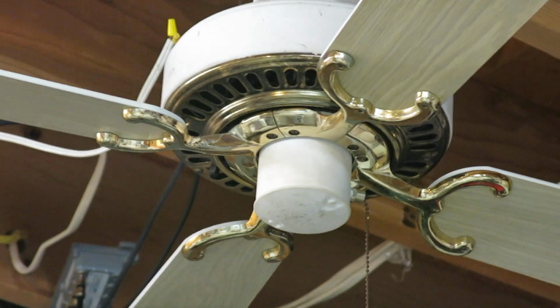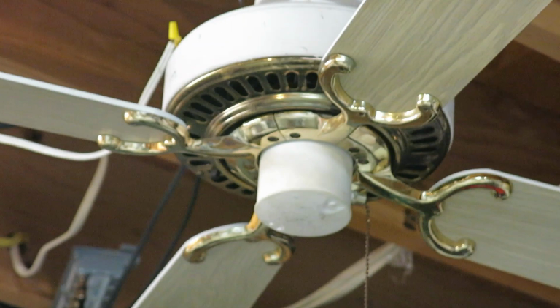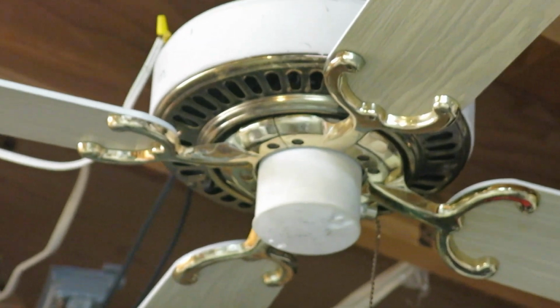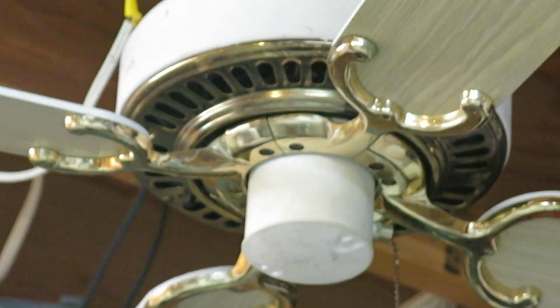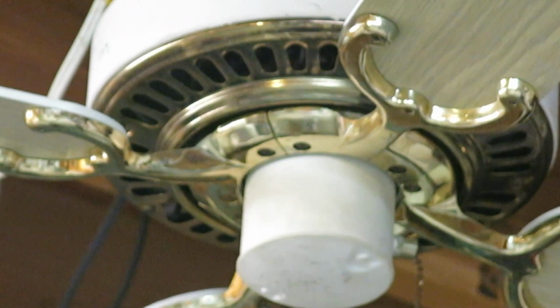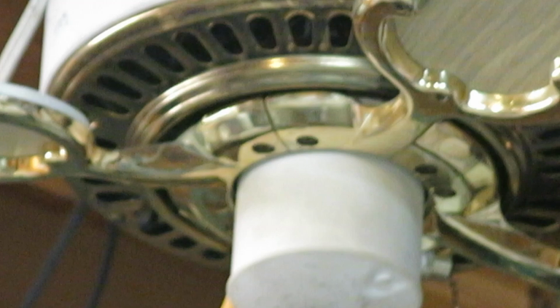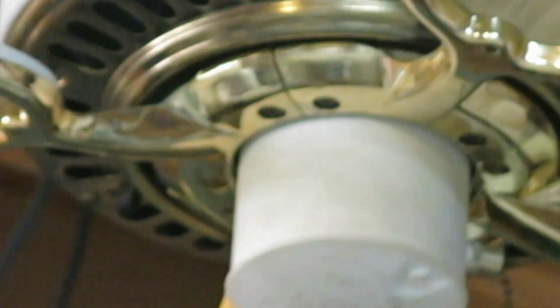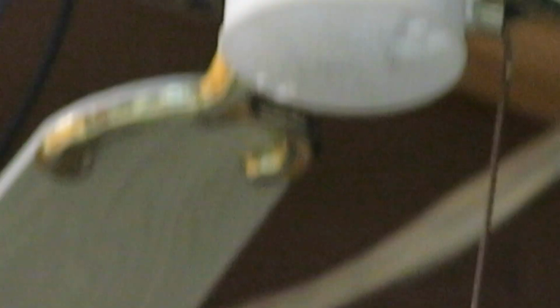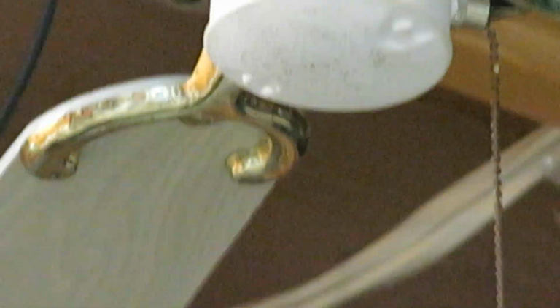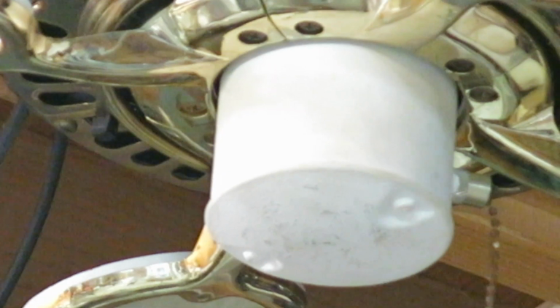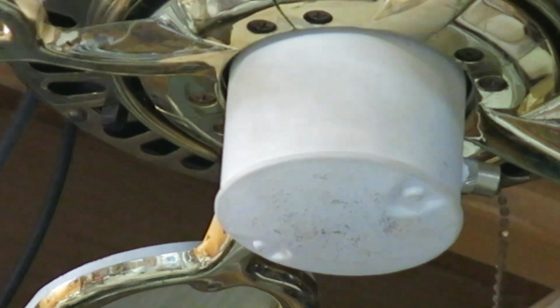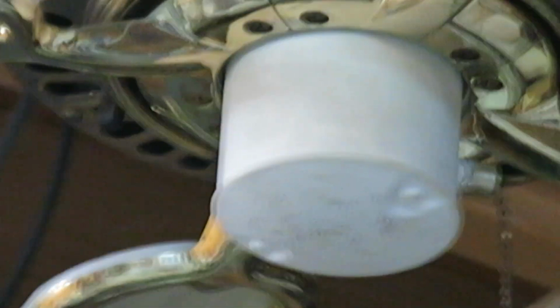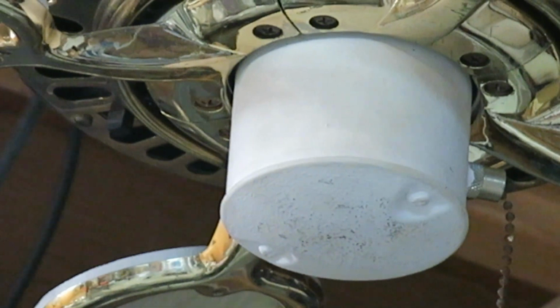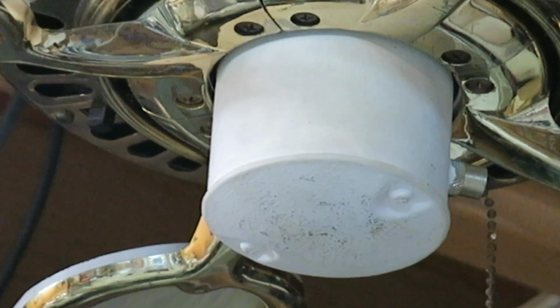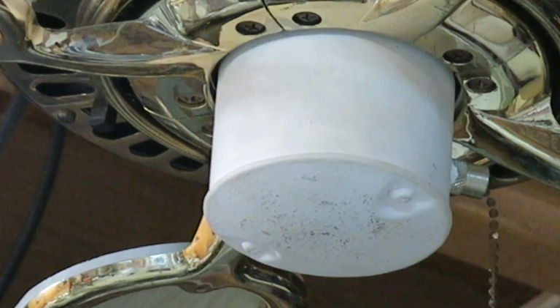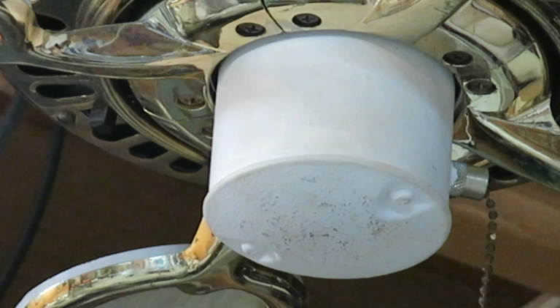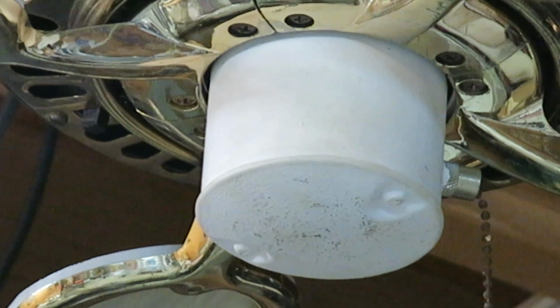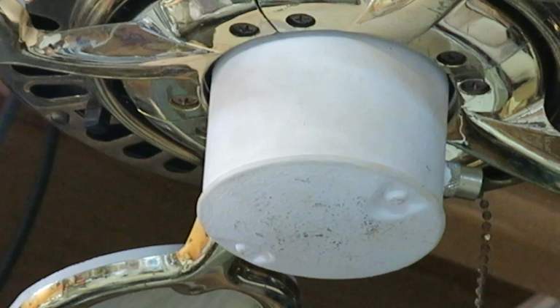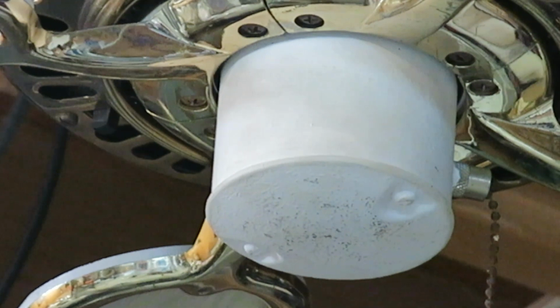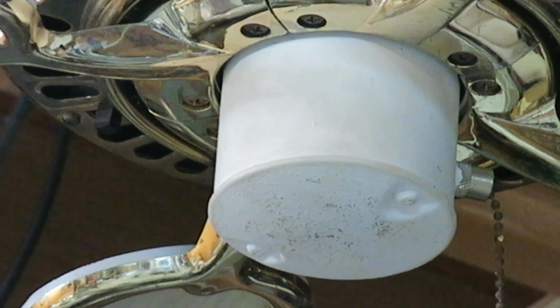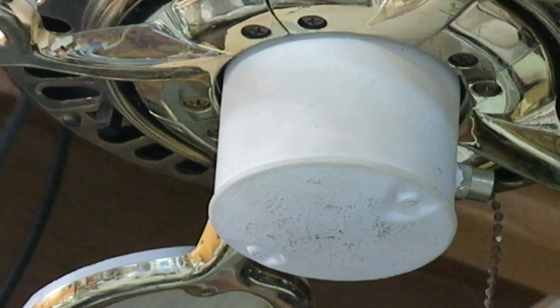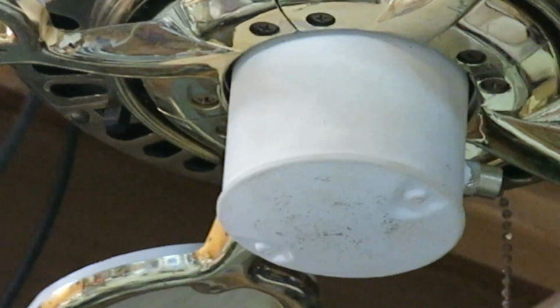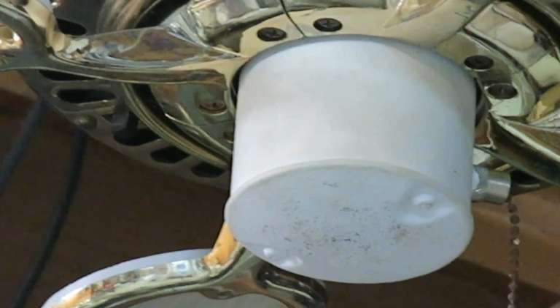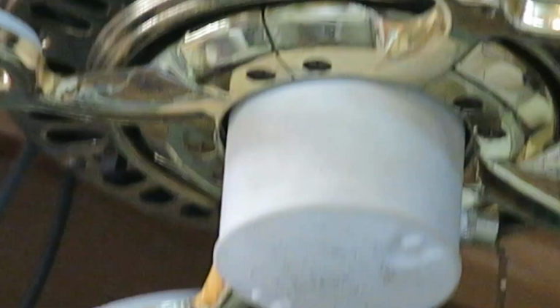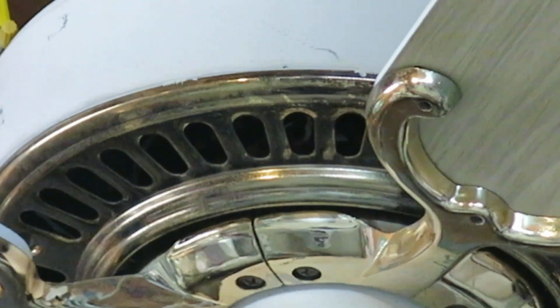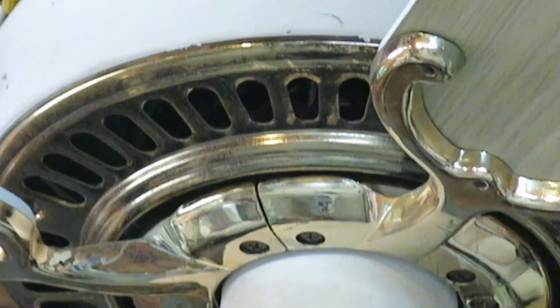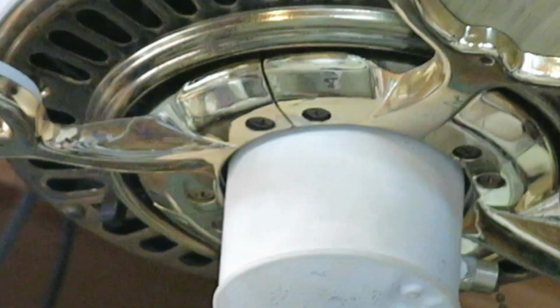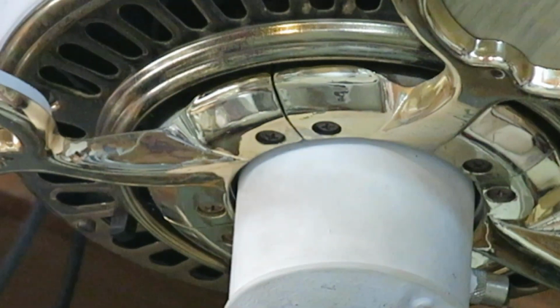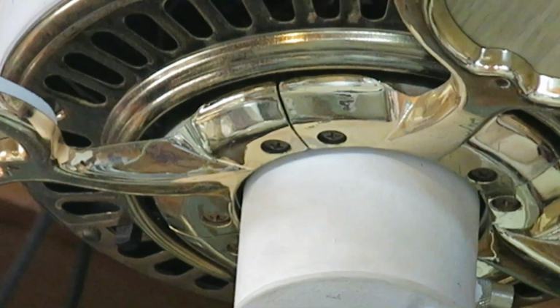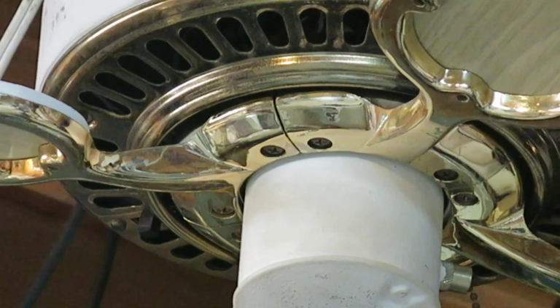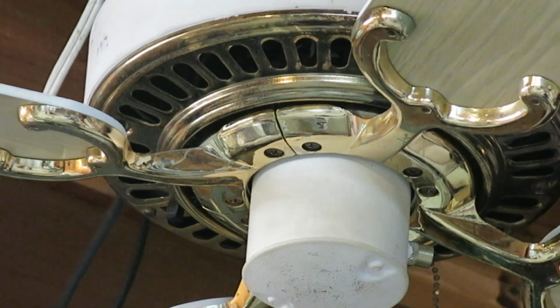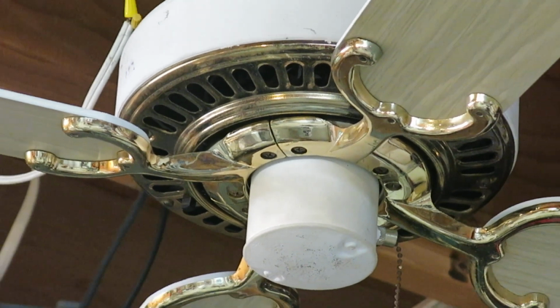You can kind of see how textured the white is on the fan, just by looking at the switch cap. This 1895 is a flywheel — this one with a flywheel.